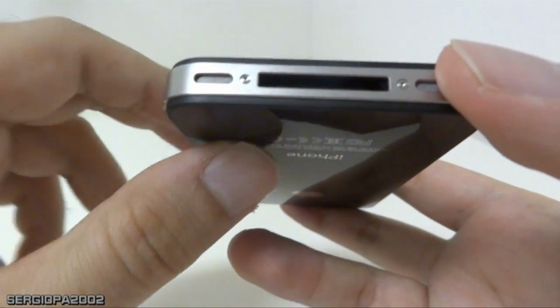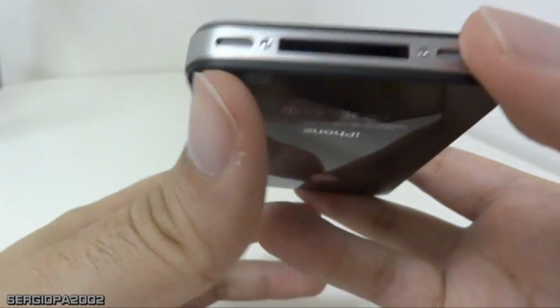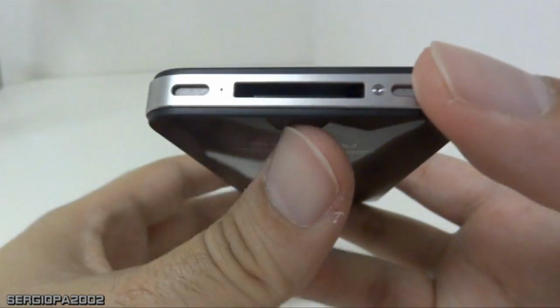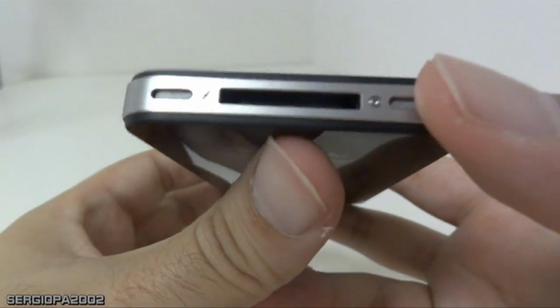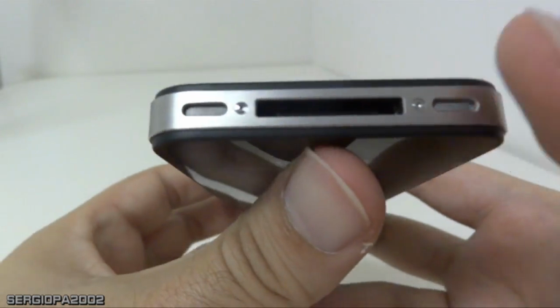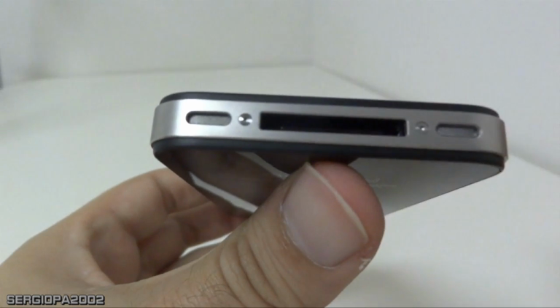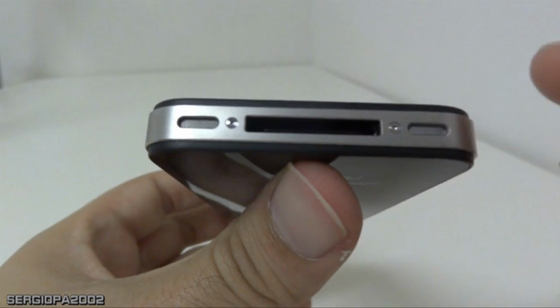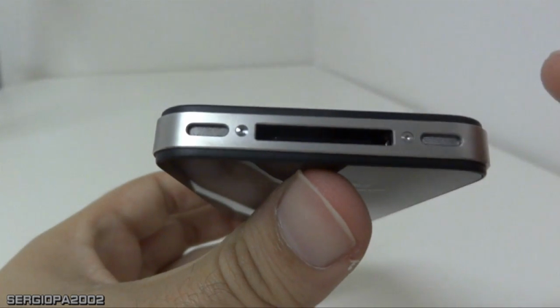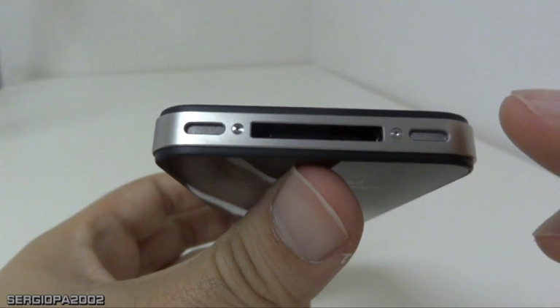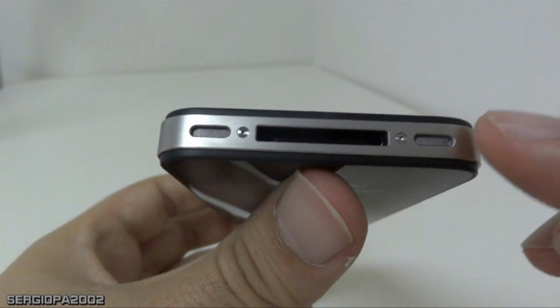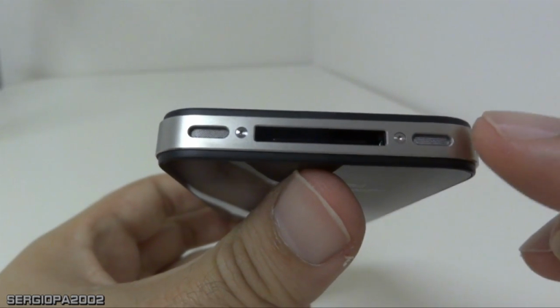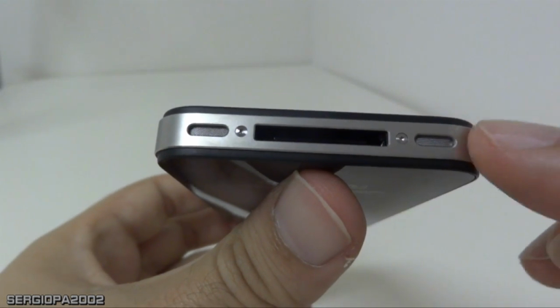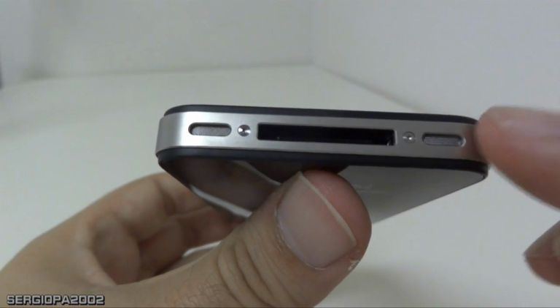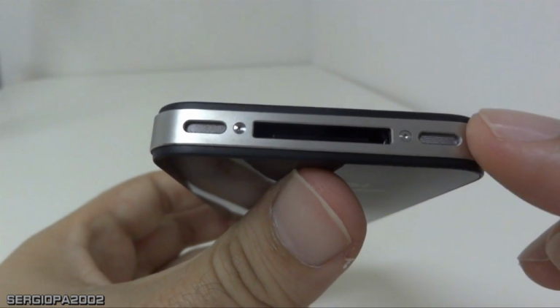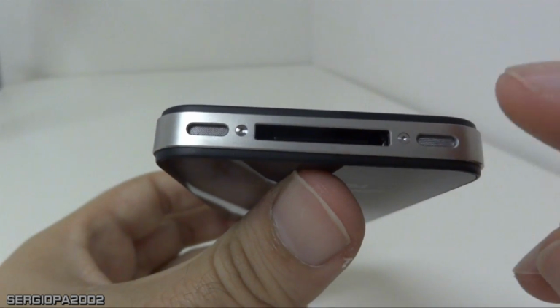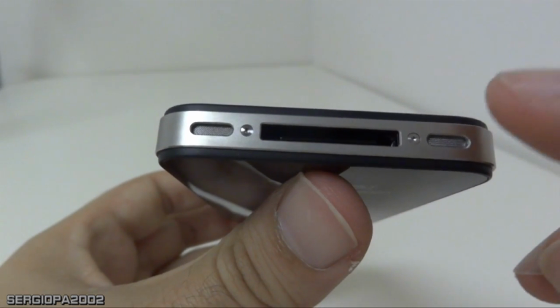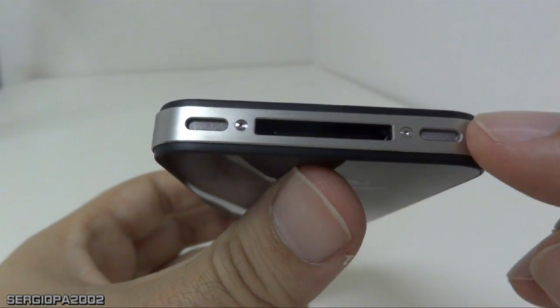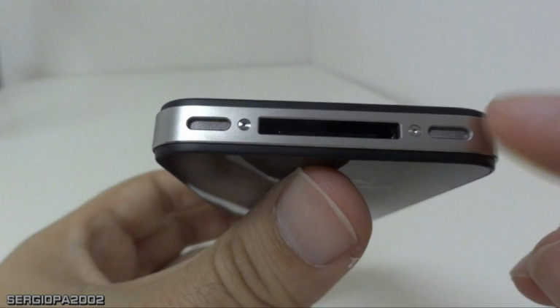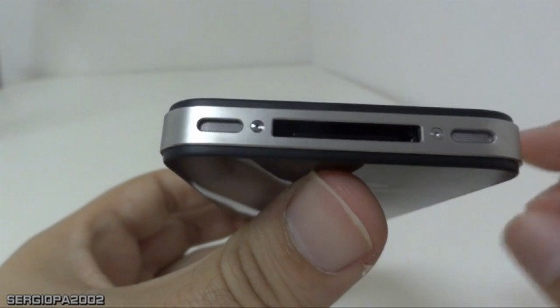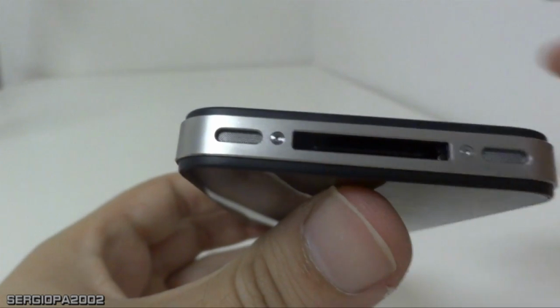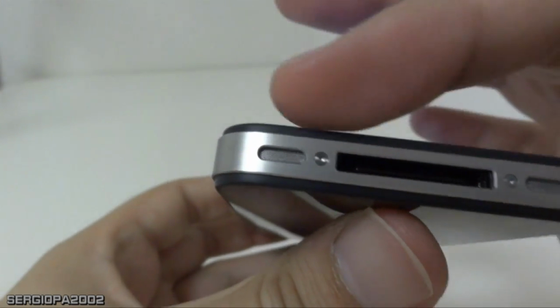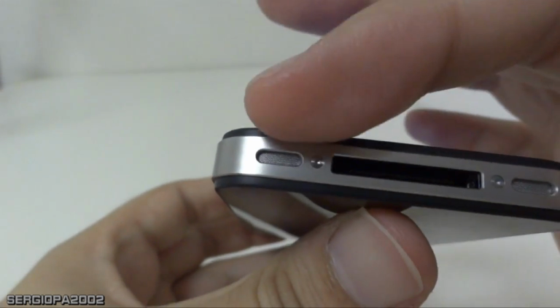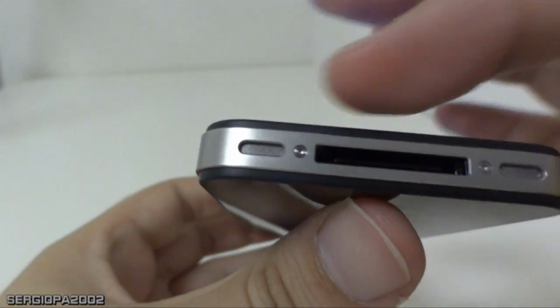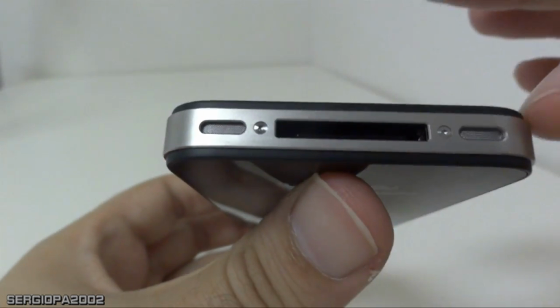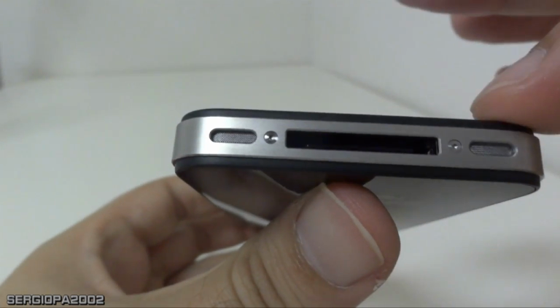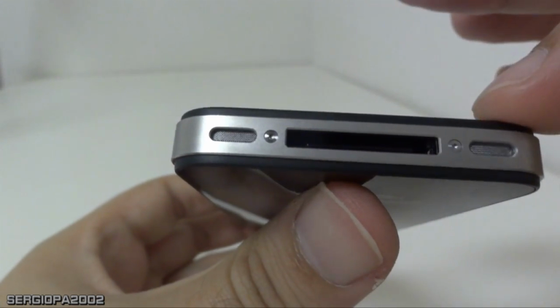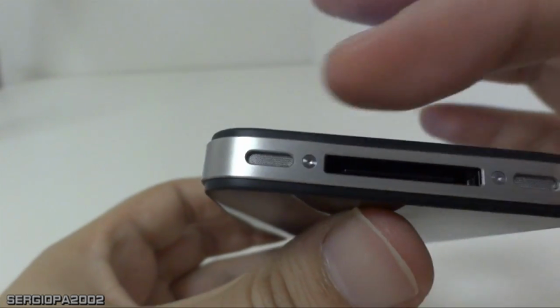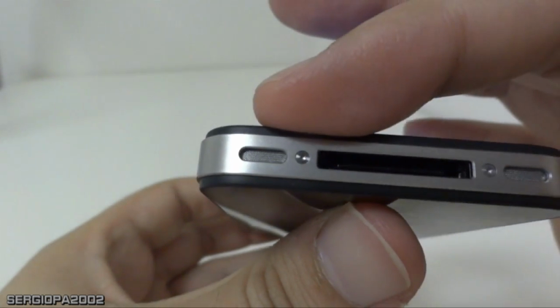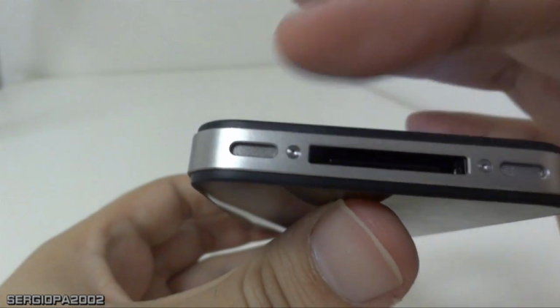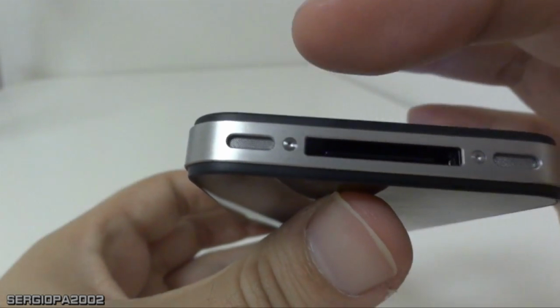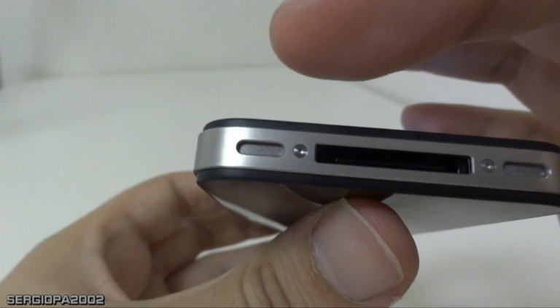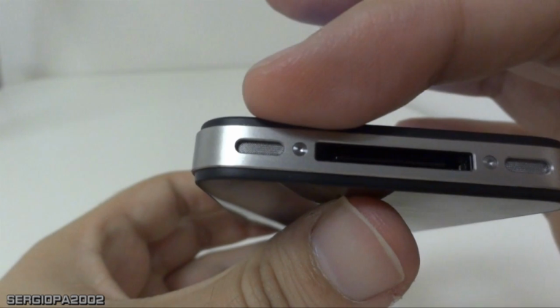After some research on the internet, I found out that the iPhone has only one speaker, and that's the one on the right side. But what you see on the left side that just looks identical to the speaker is not the speaker — it's the microphone.